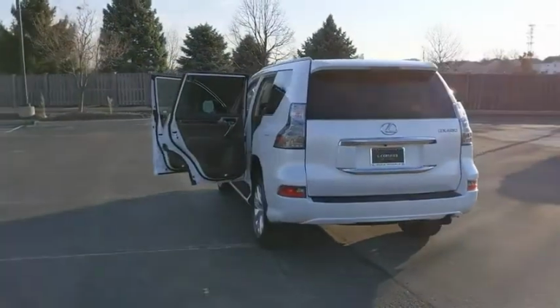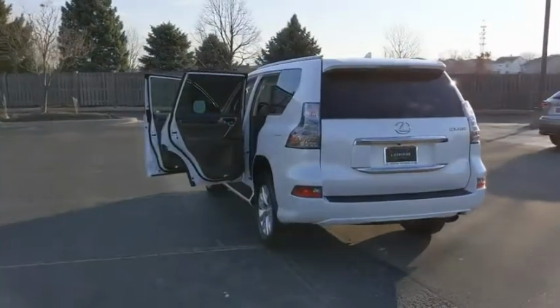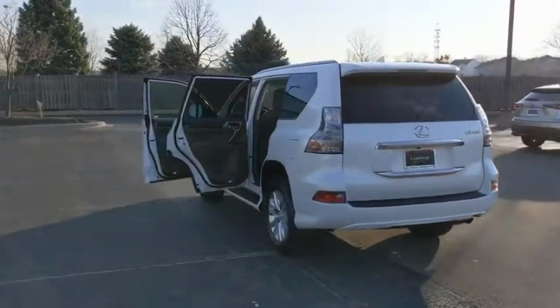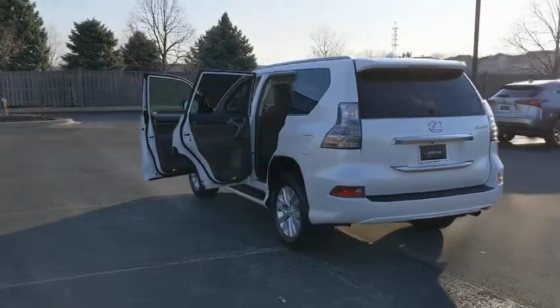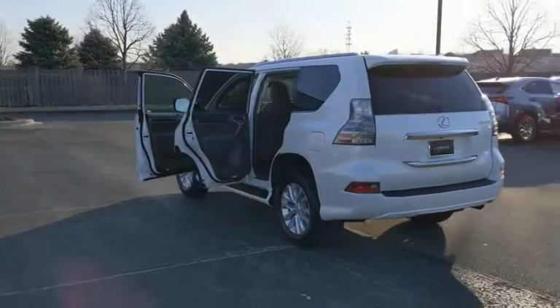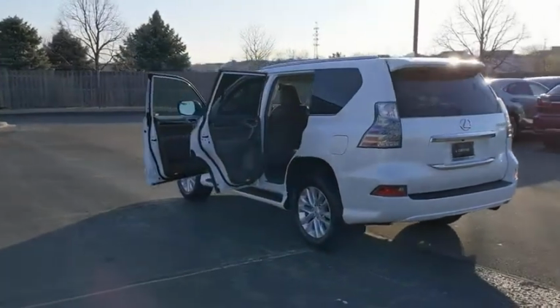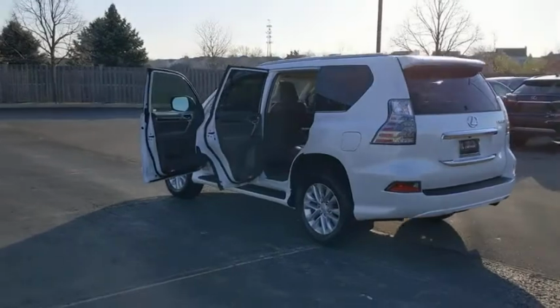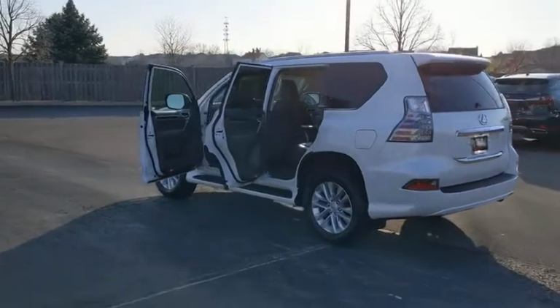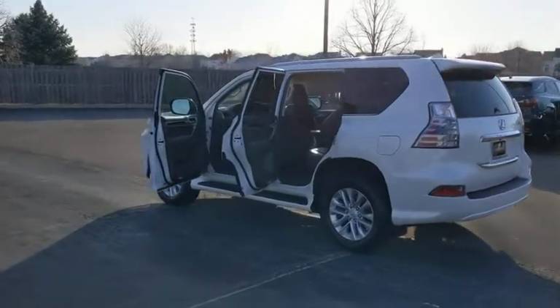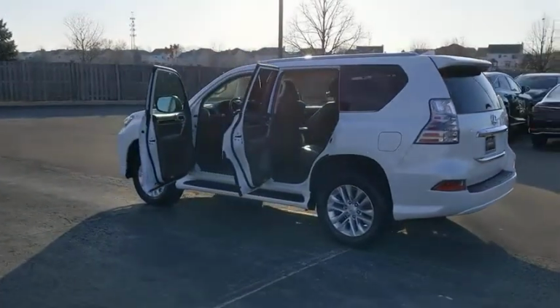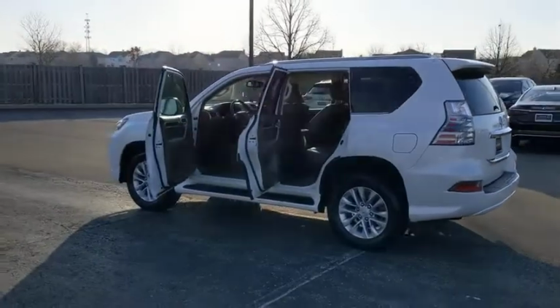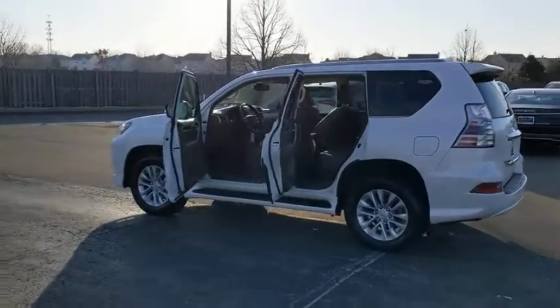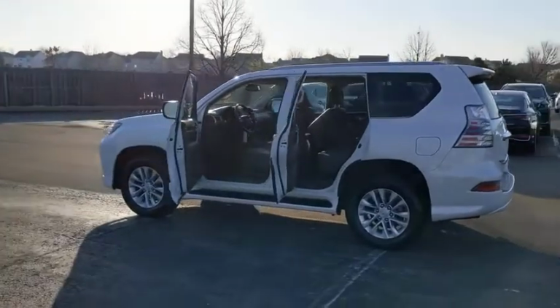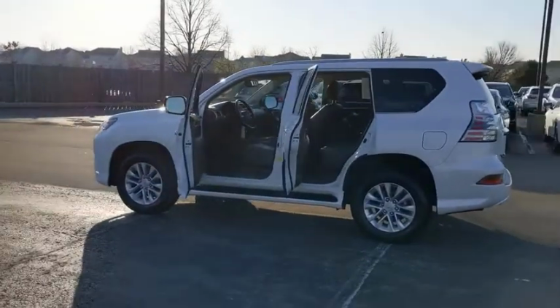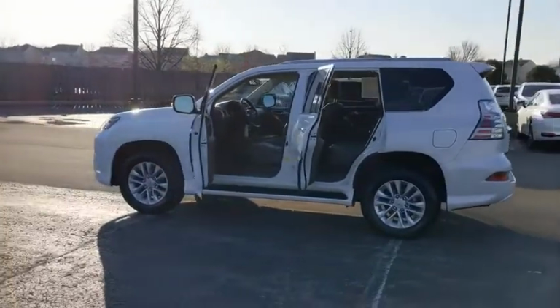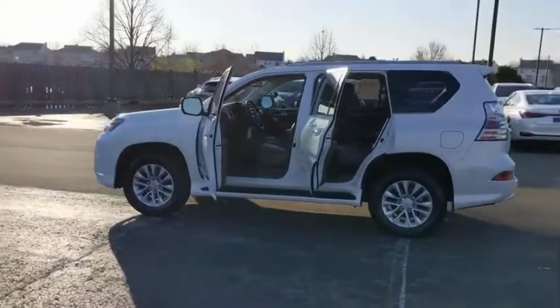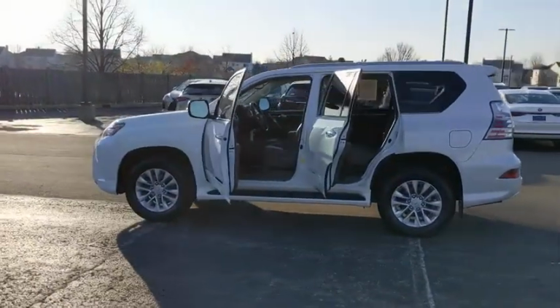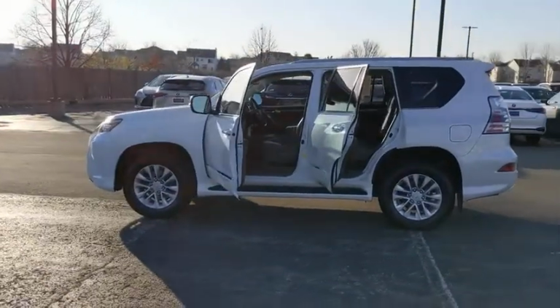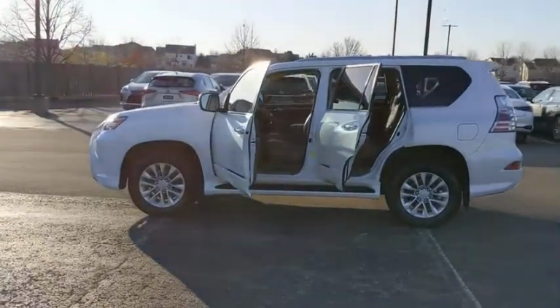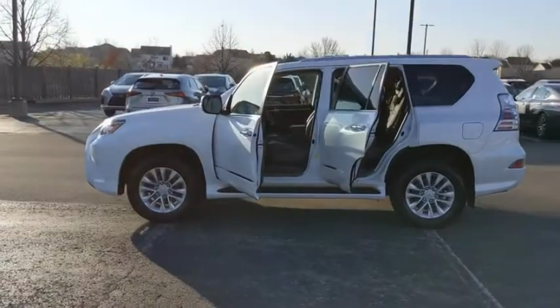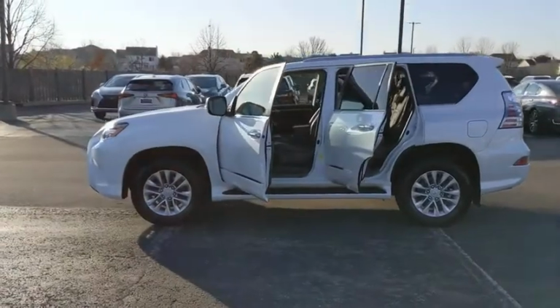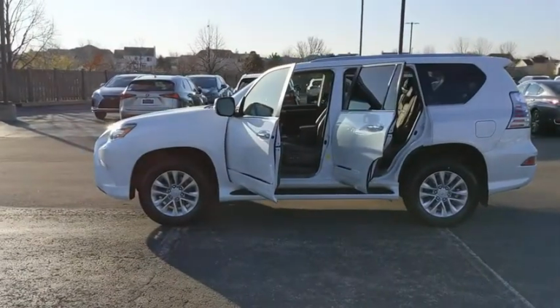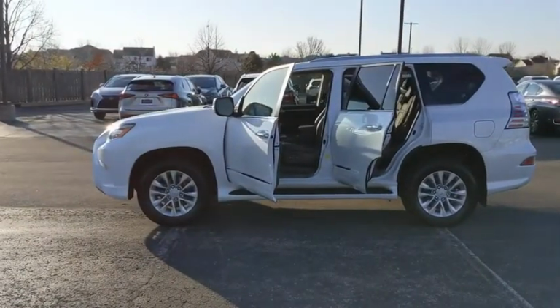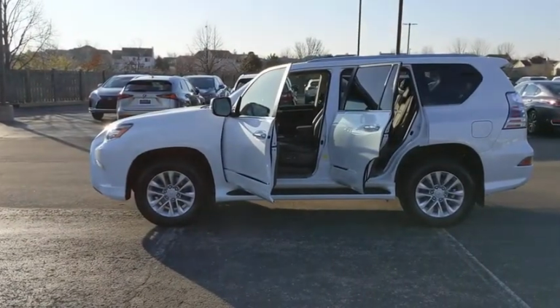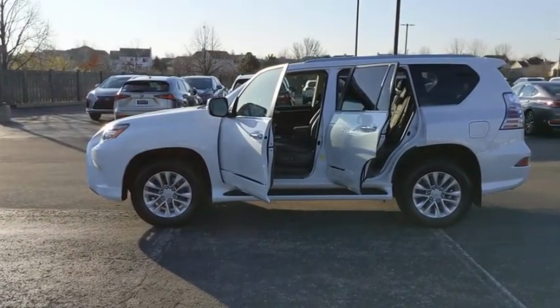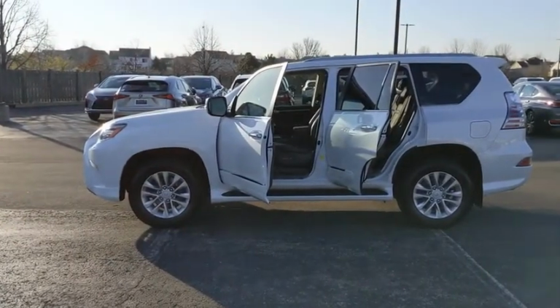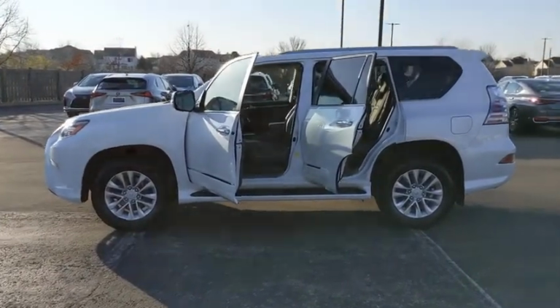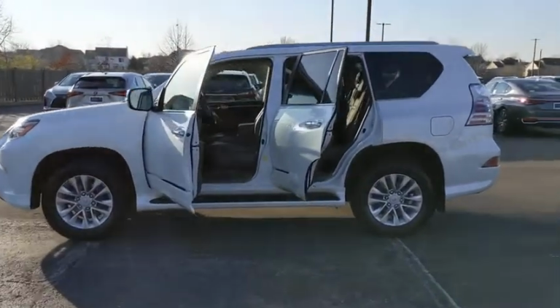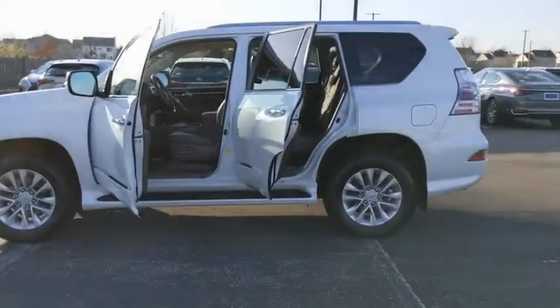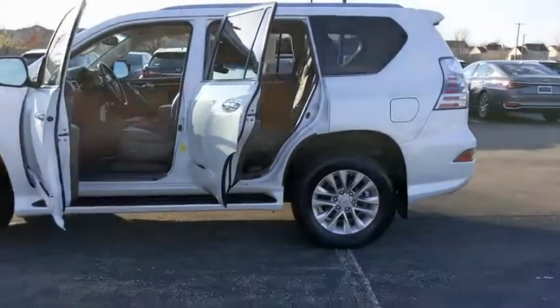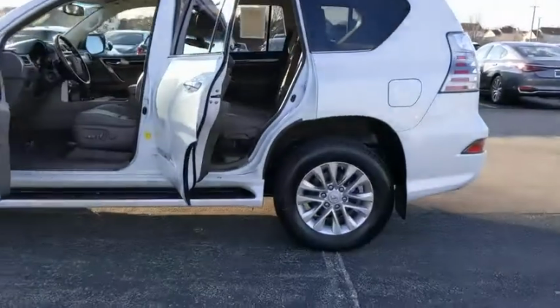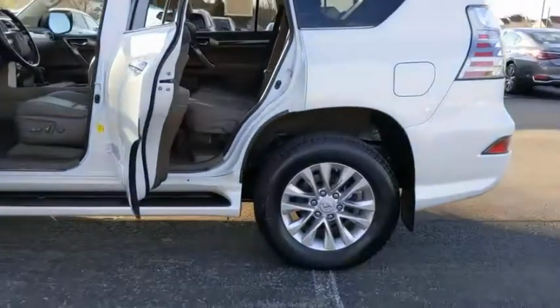This vehicle has less than 45,000 miles. Here are some of this vehicle's great options: backup camera, low tire pressure warning. This isn't just a vehicle, it's an experience, so stop in for a test drive today.